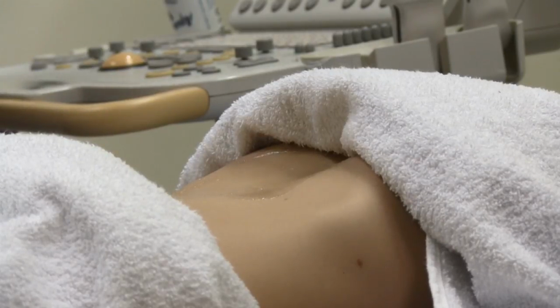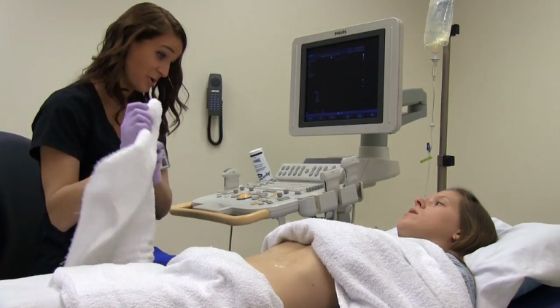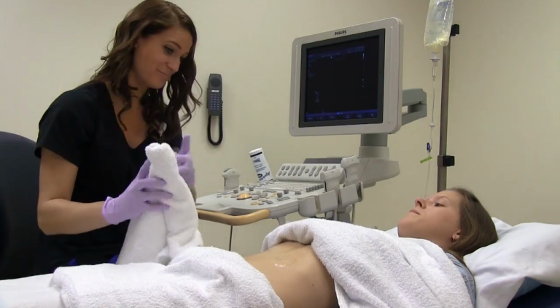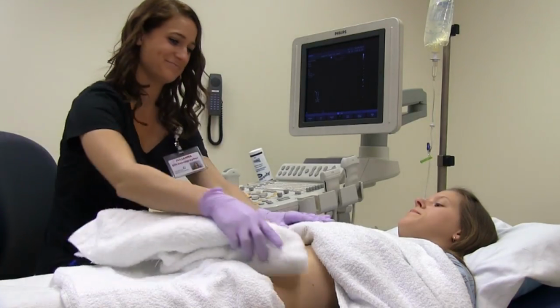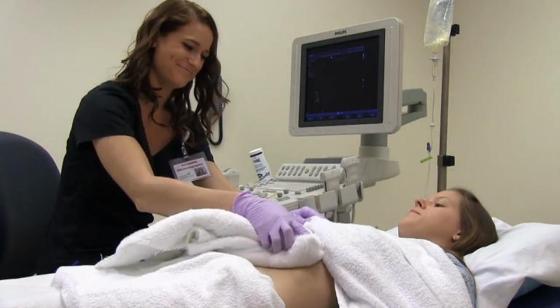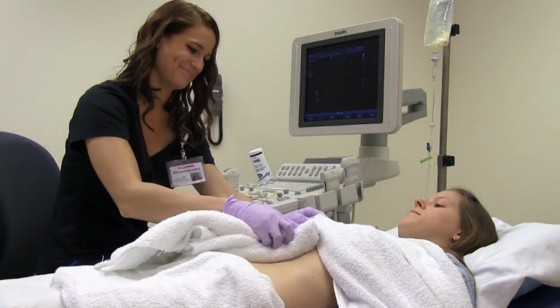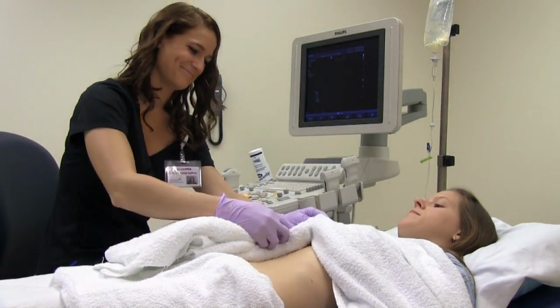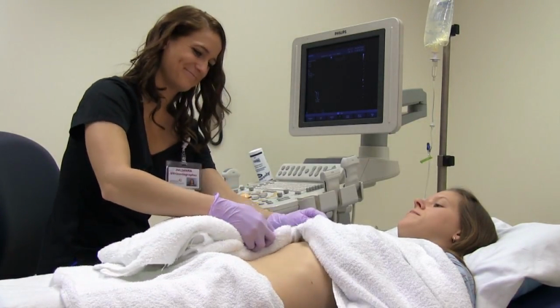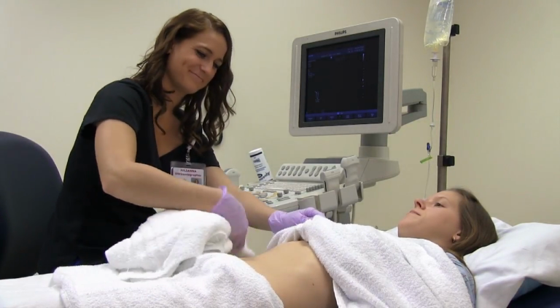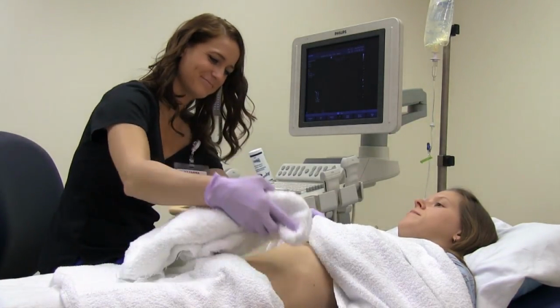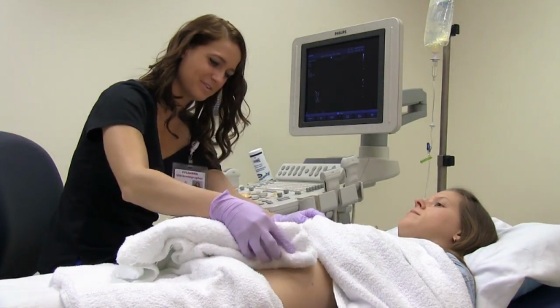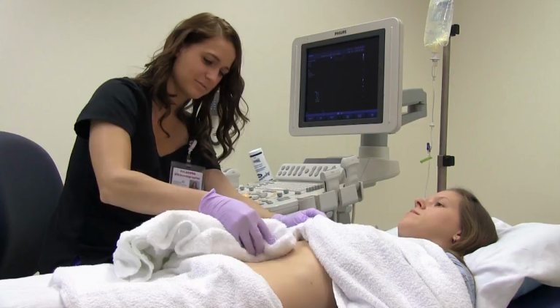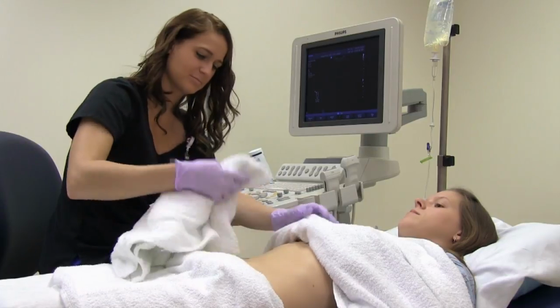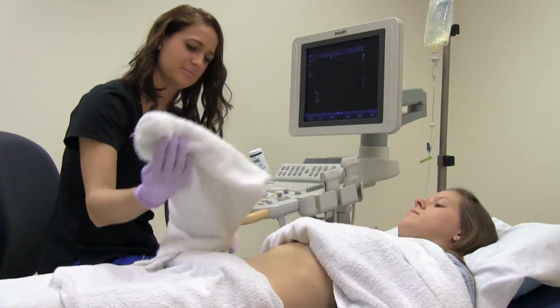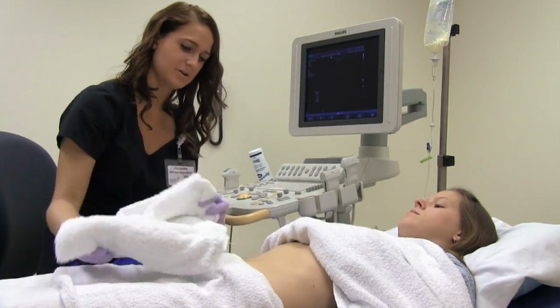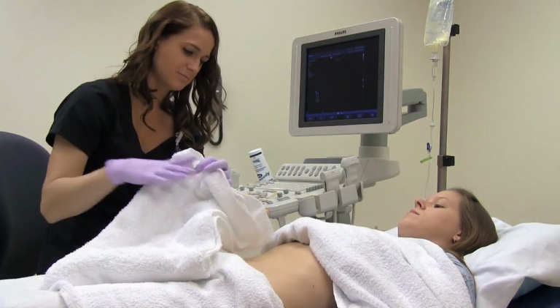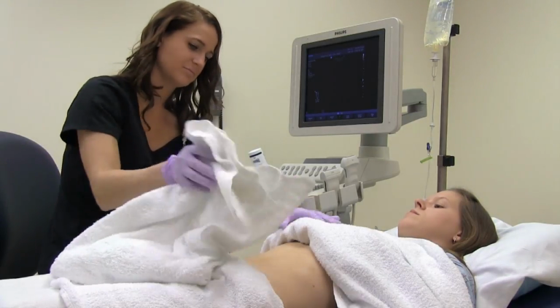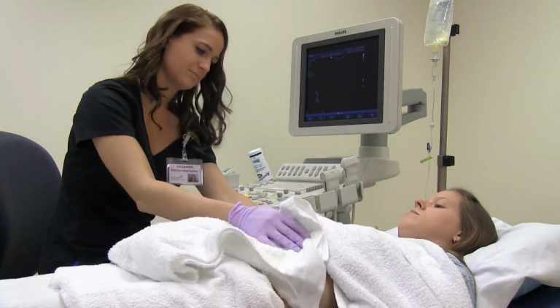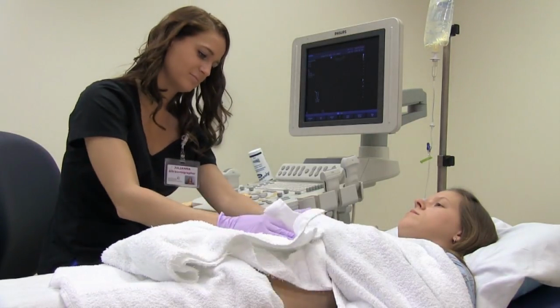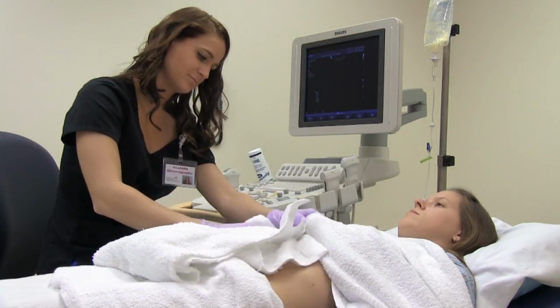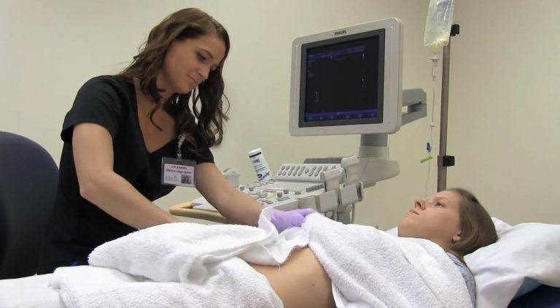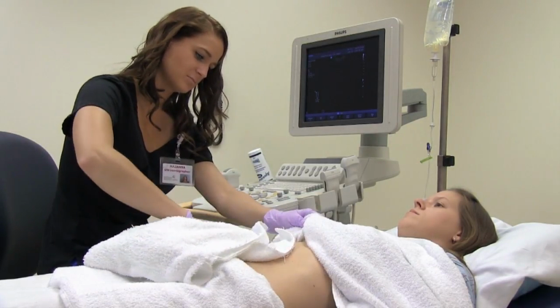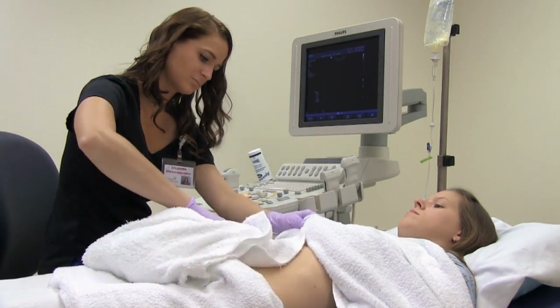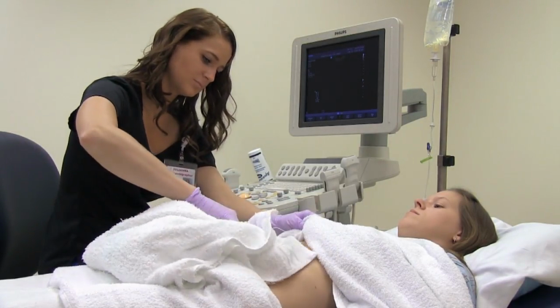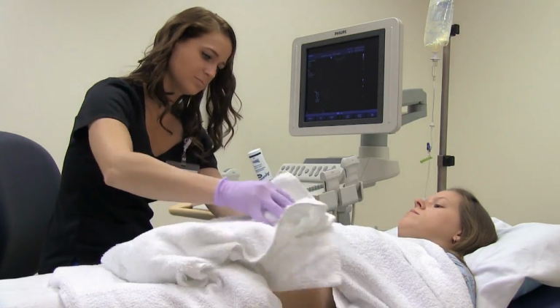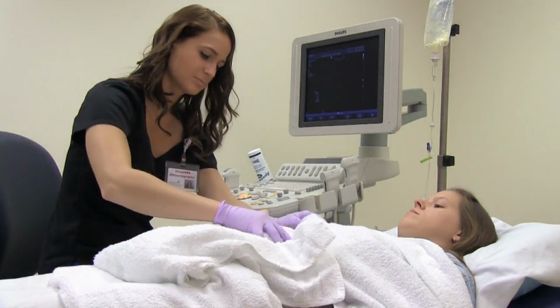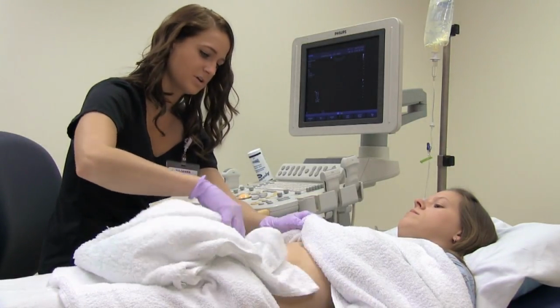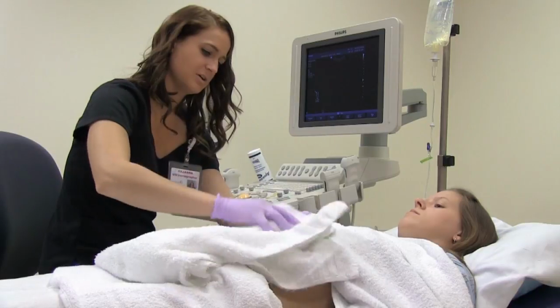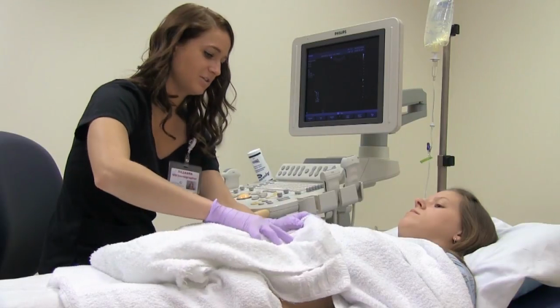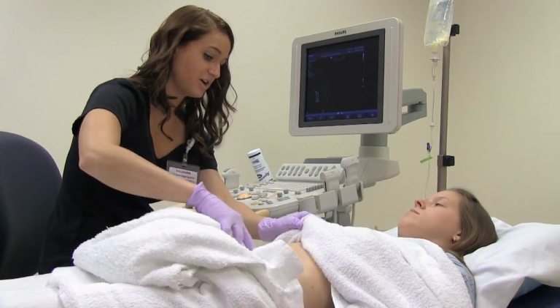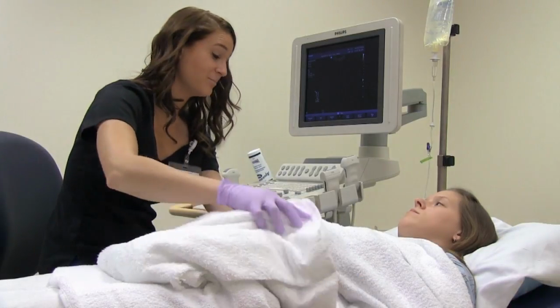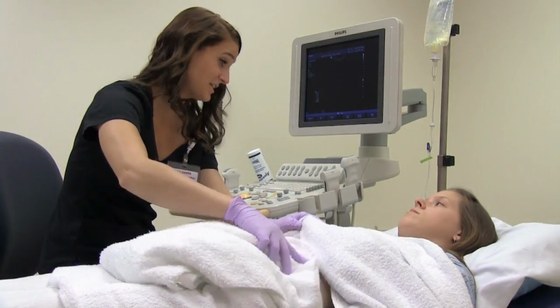When your exam is finished, the gel can be wiped off your body. Rest assured that if there is any residue remaining, it will not stain or discolor your clothes.